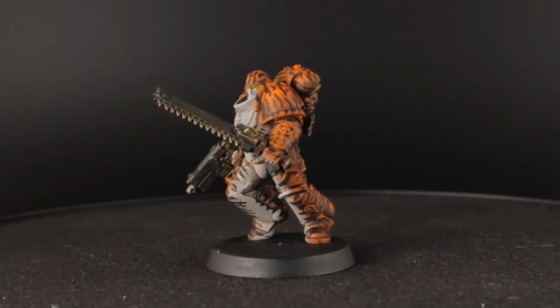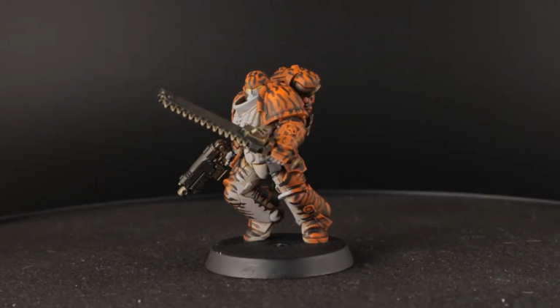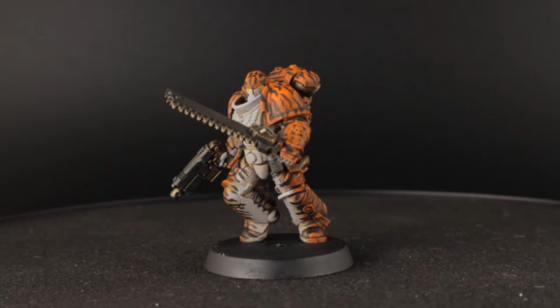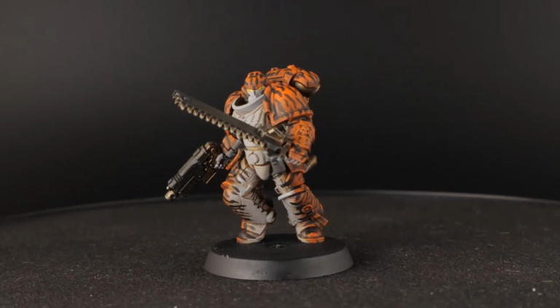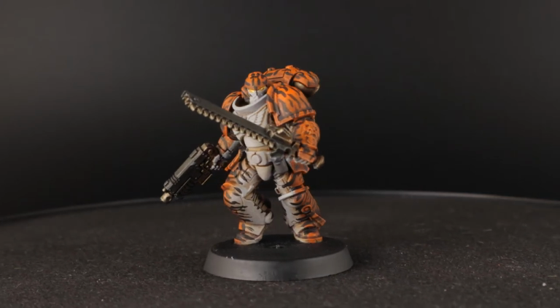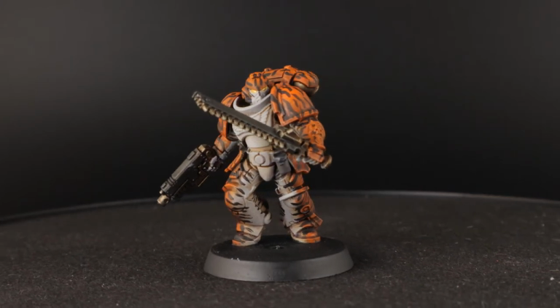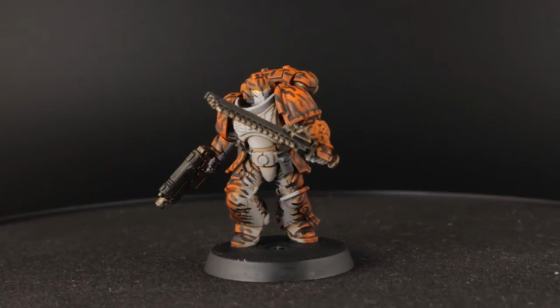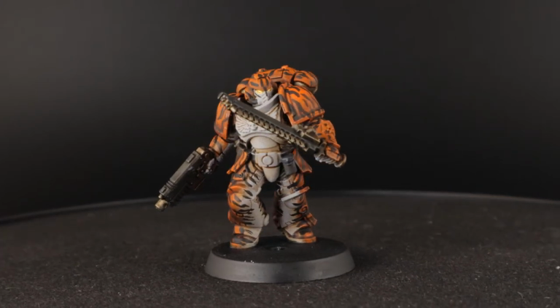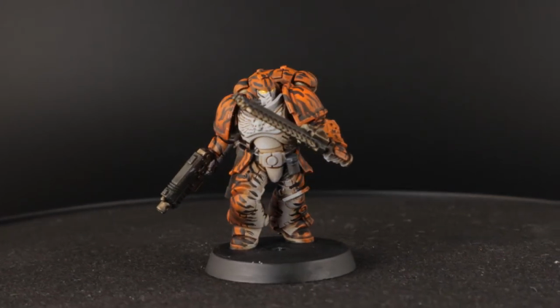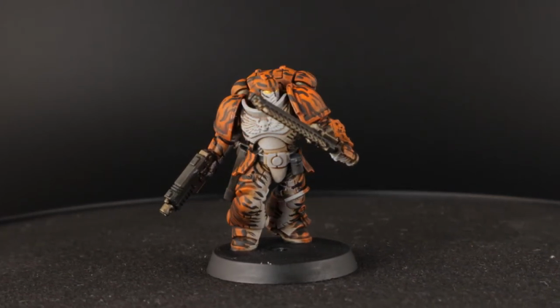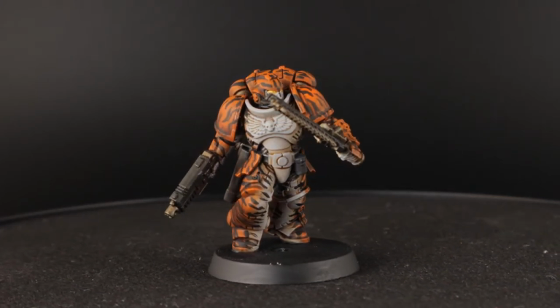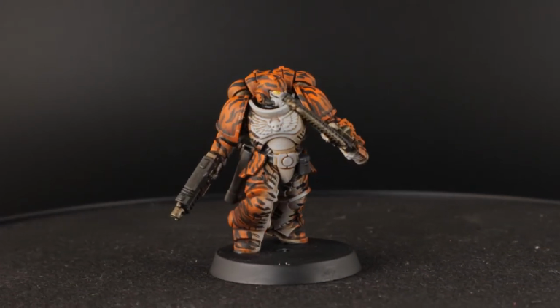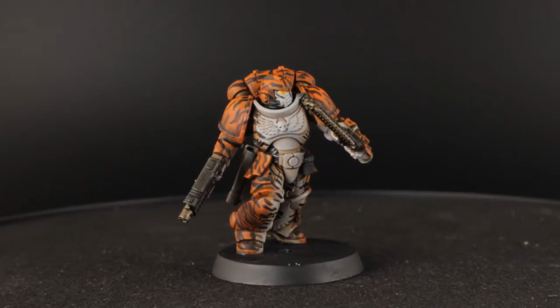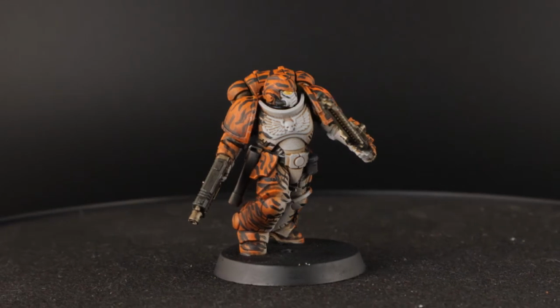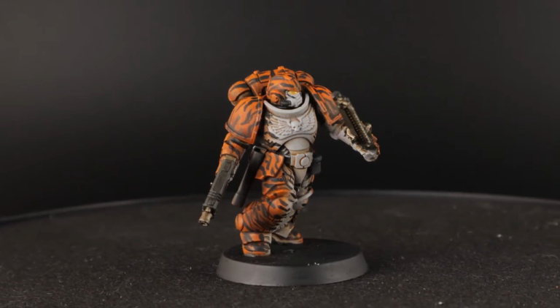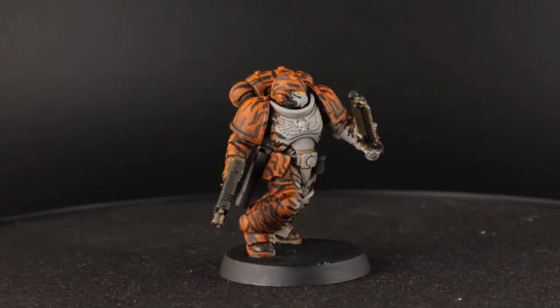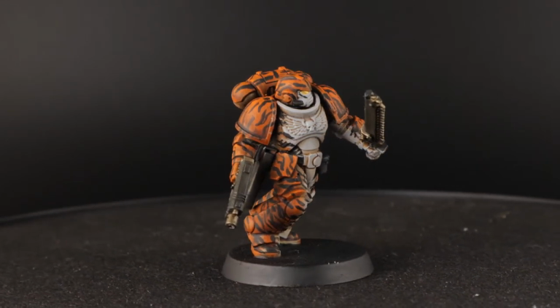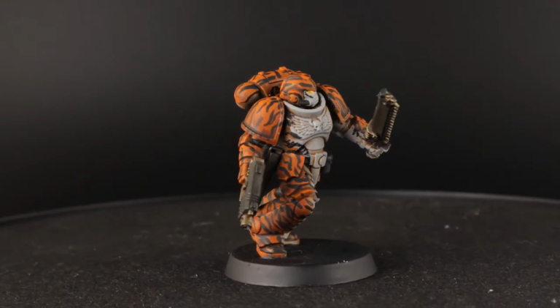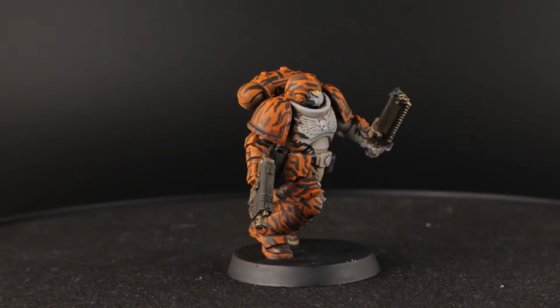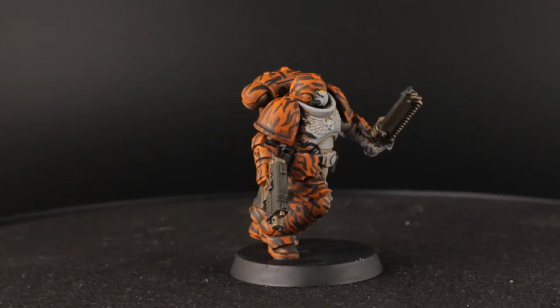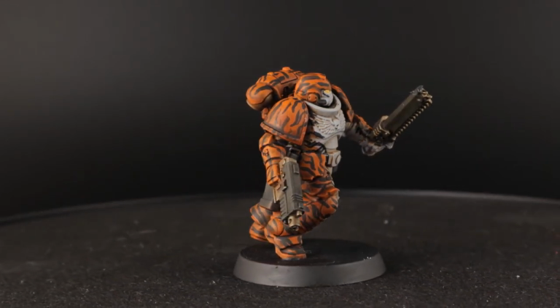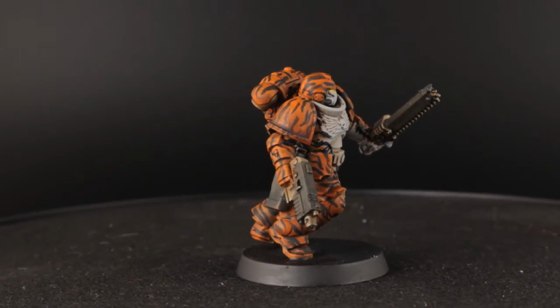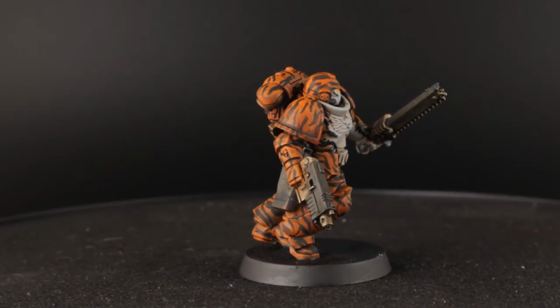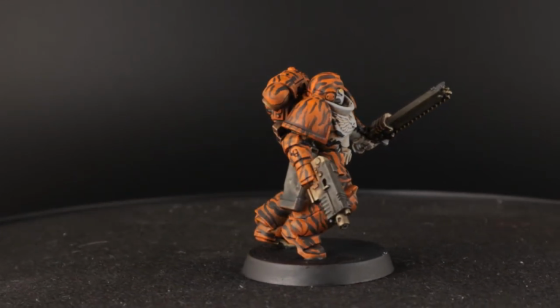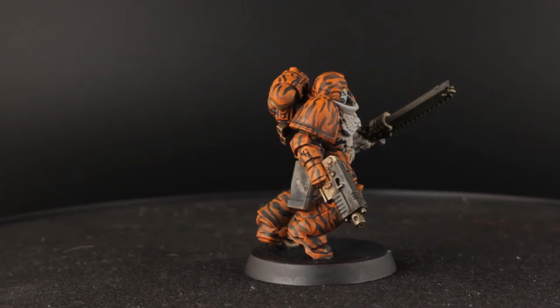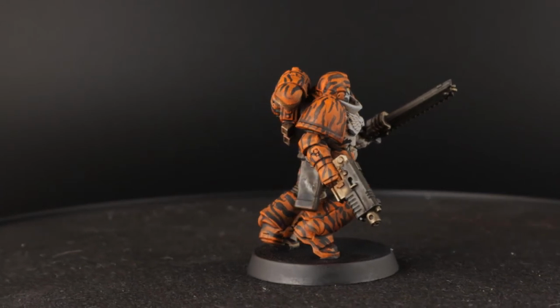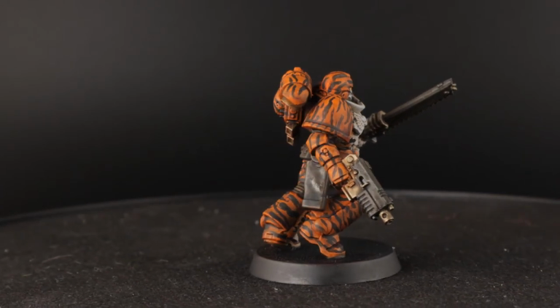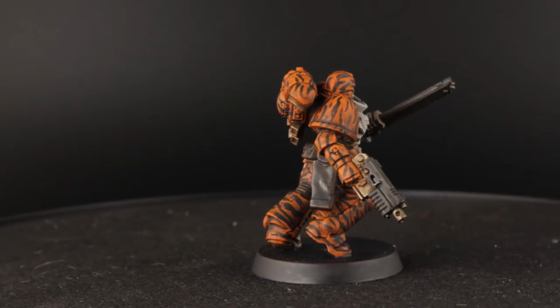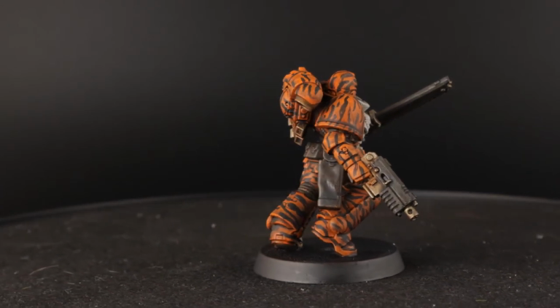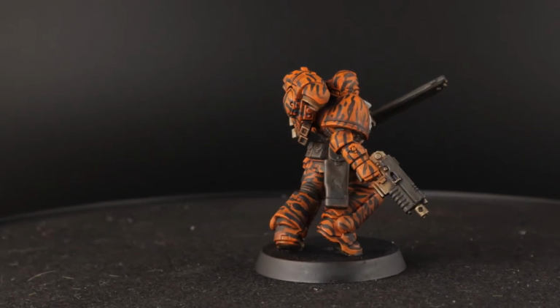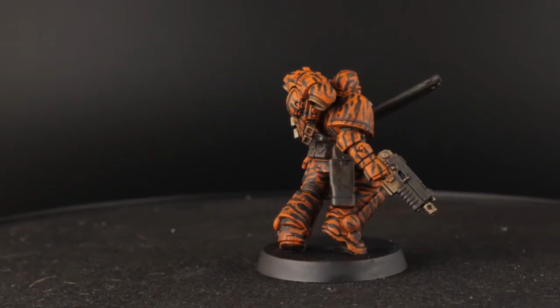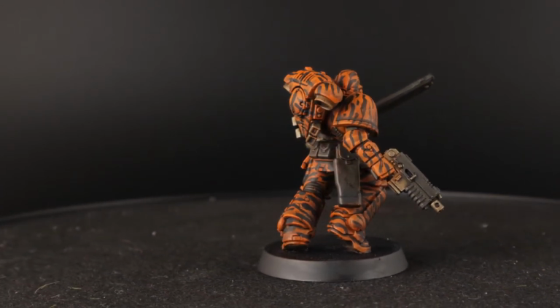I got the idea for this paint scheme while designing a custom chapter of space marines that borrow some ideas from the Aztec Jaguar and evil warriors. That is still in the making, but I wanted to see what an assault intercessor would look like with a cool animal paint scheme.